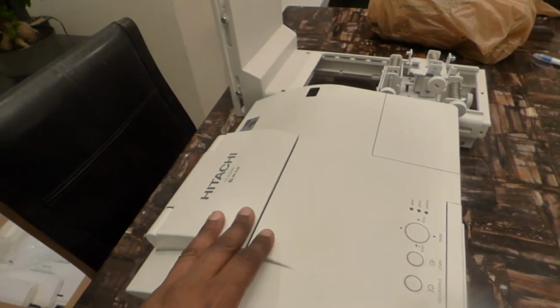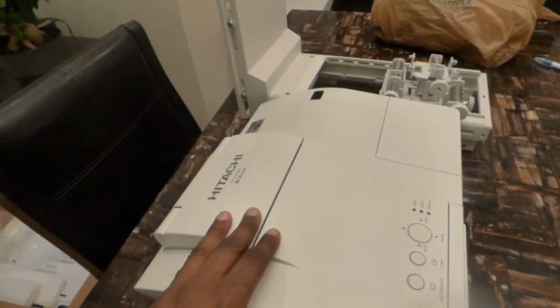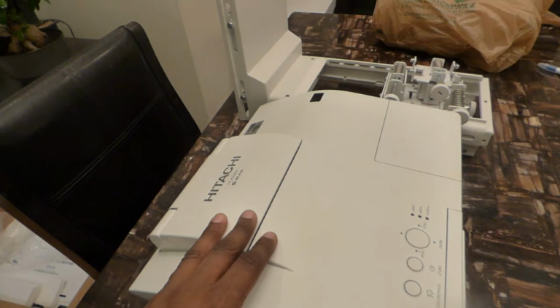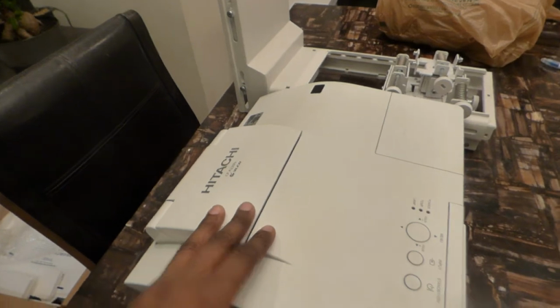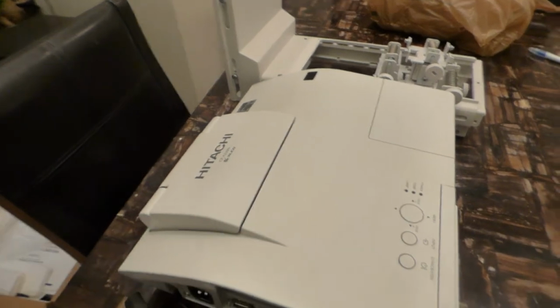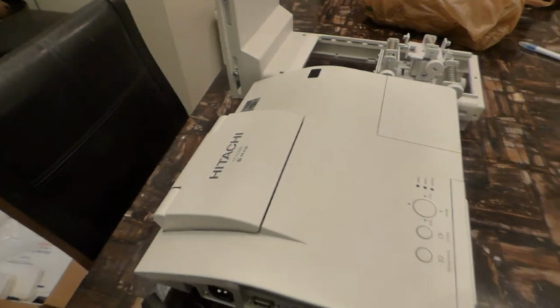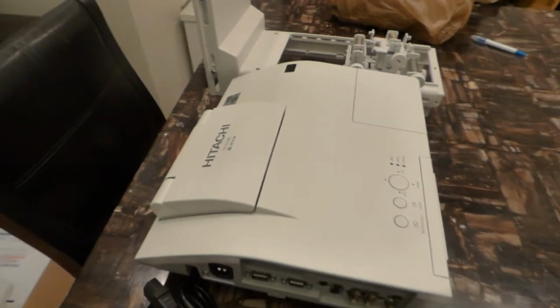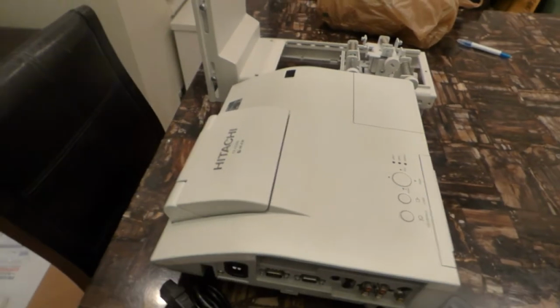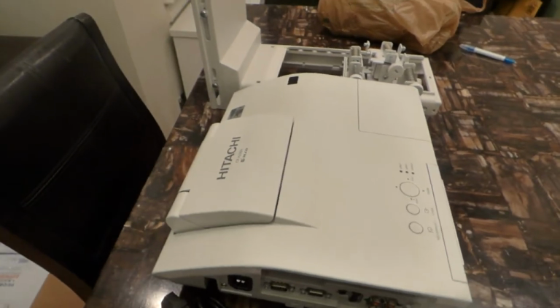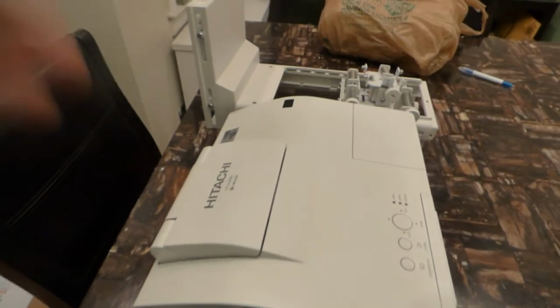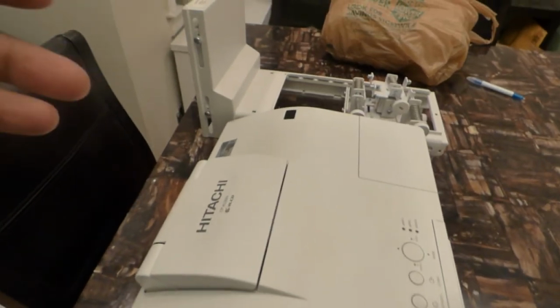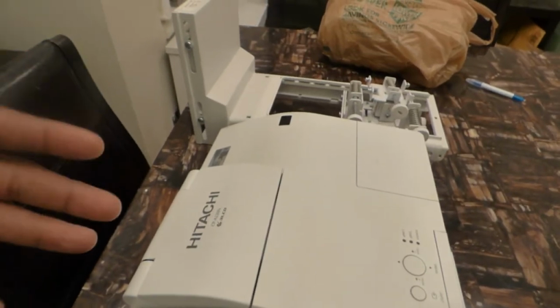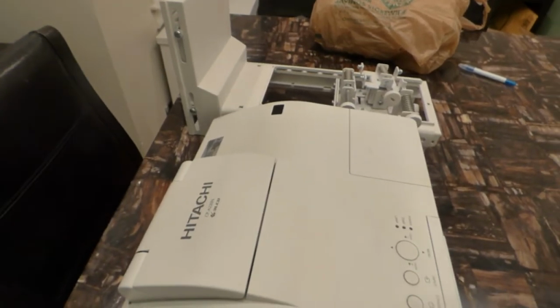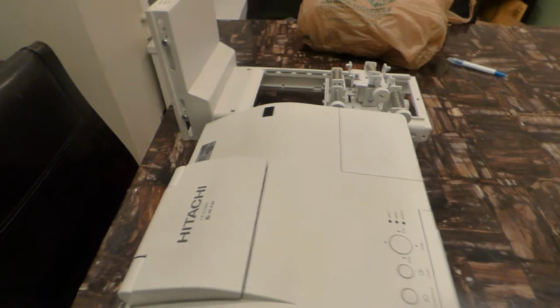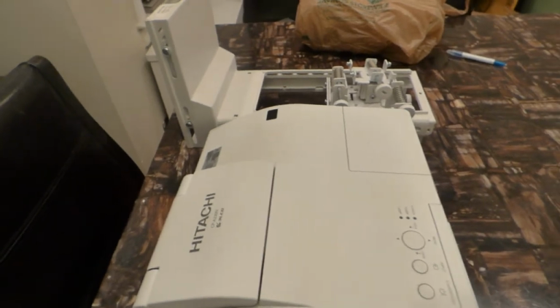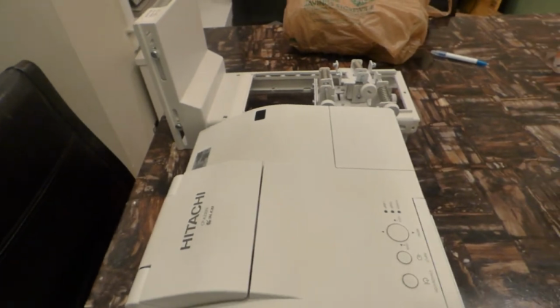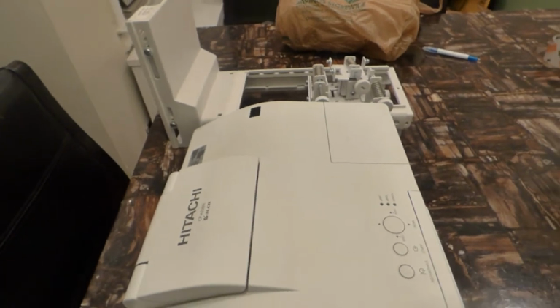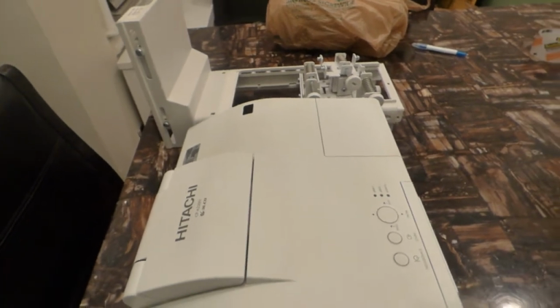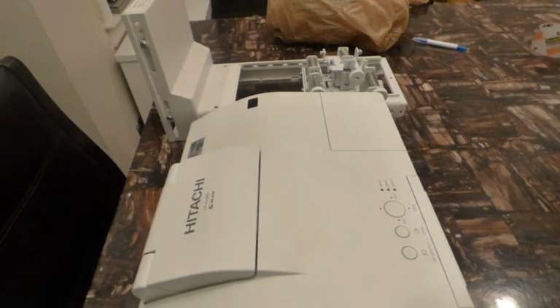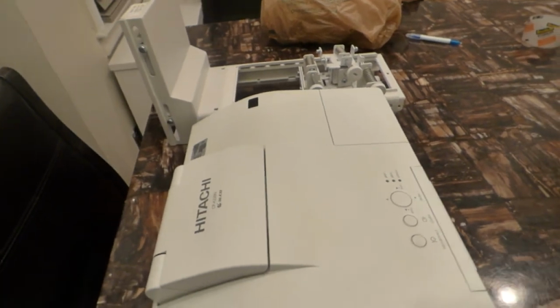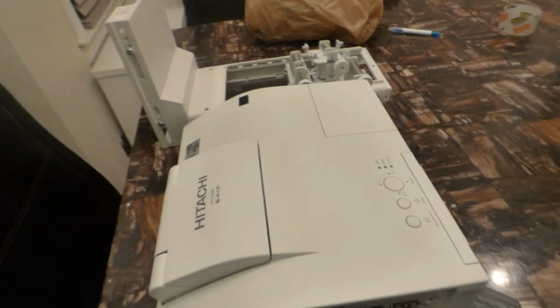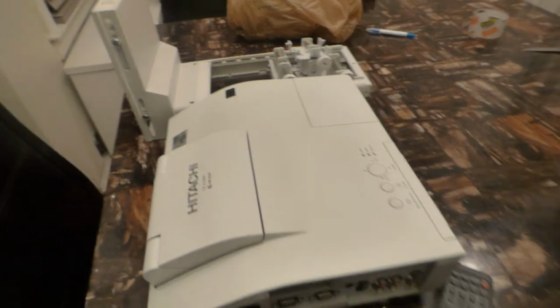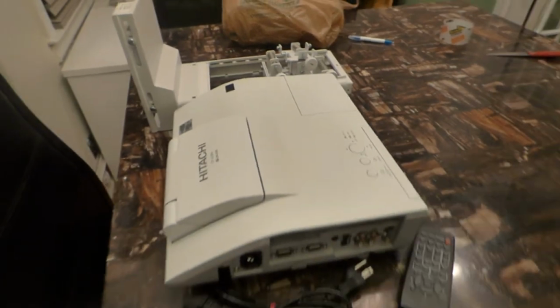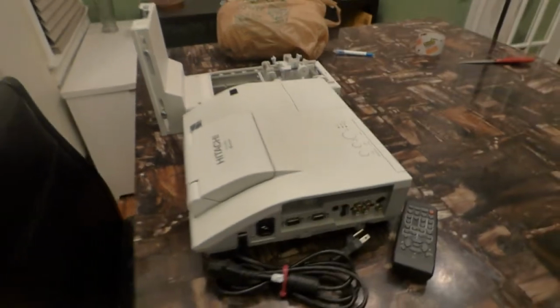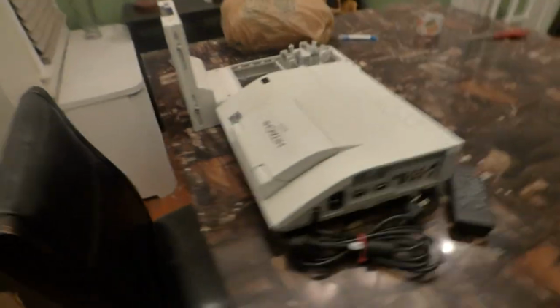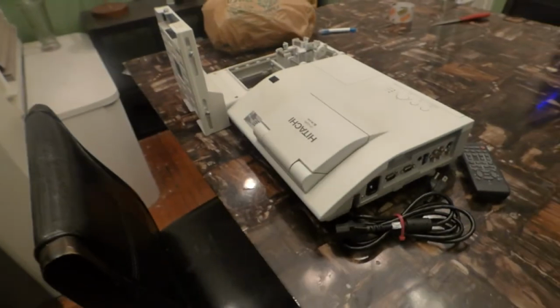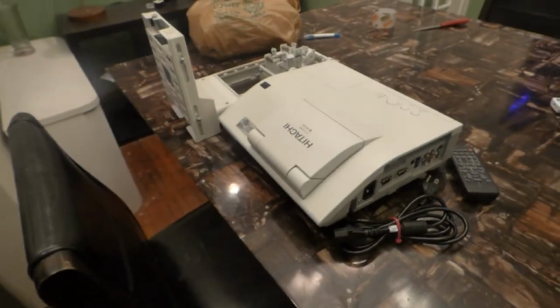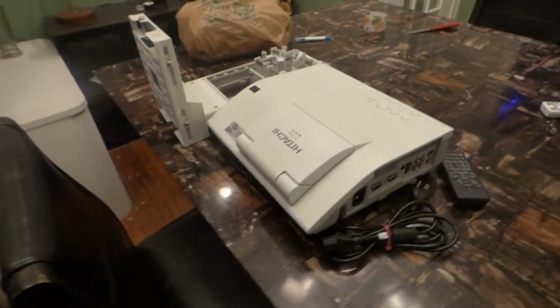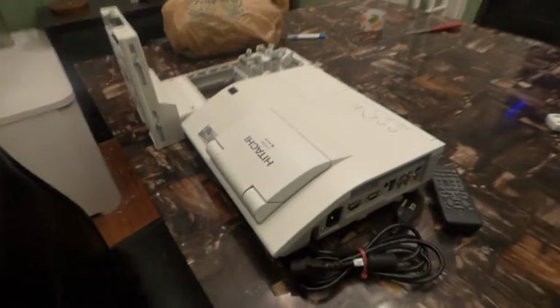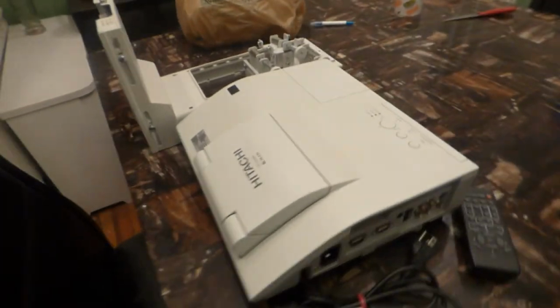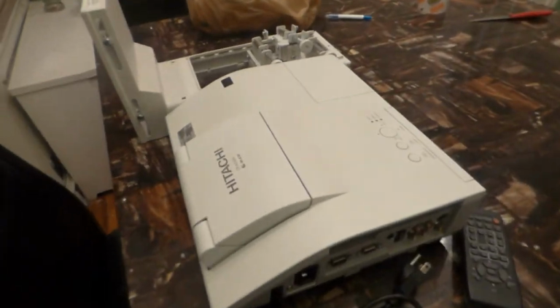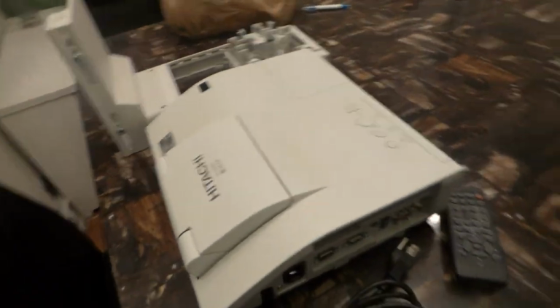I have more 720p projectors coming through, and as you can see from our technology, I'll put a video at the bottom so you can see exactly what our screen paint does to 720p projectors — it makes it look absolutely incredible. Keep in mind, you don't have to spend a lot of money for a projector.